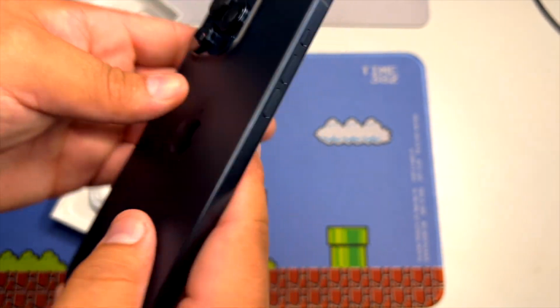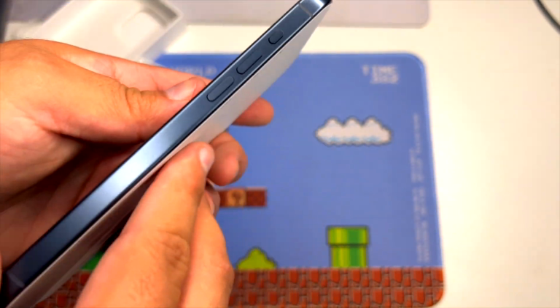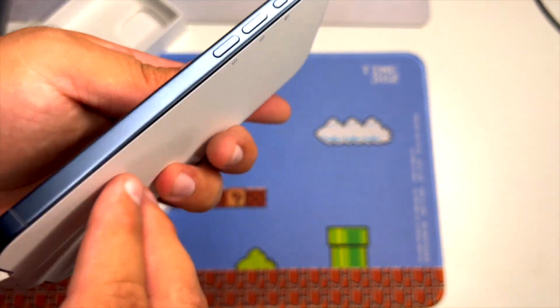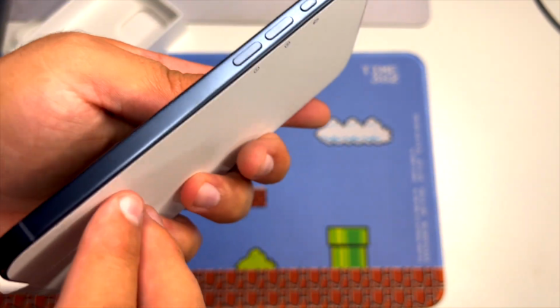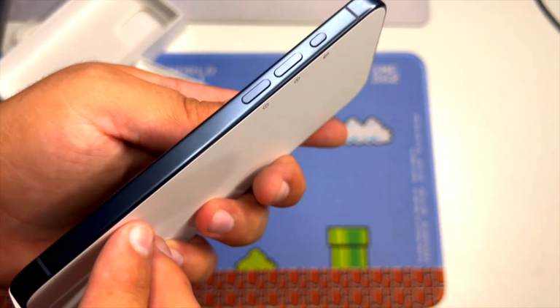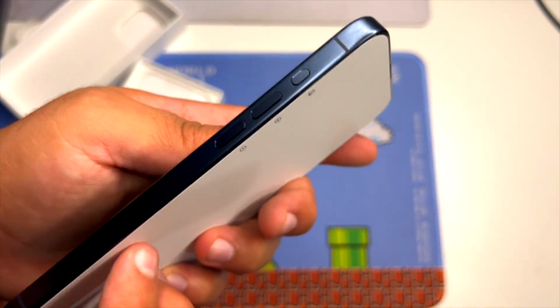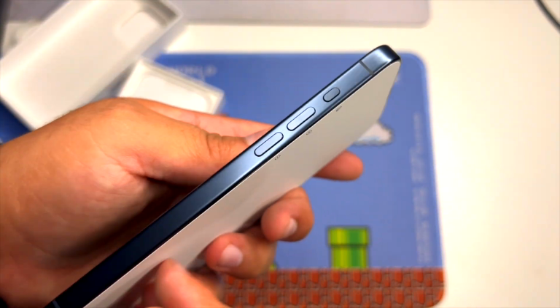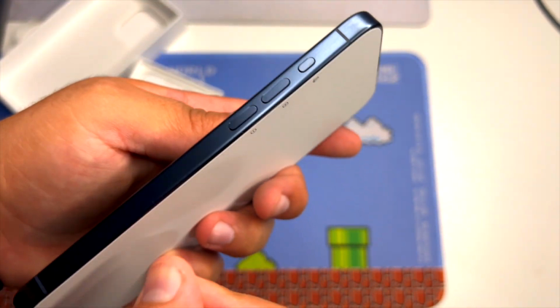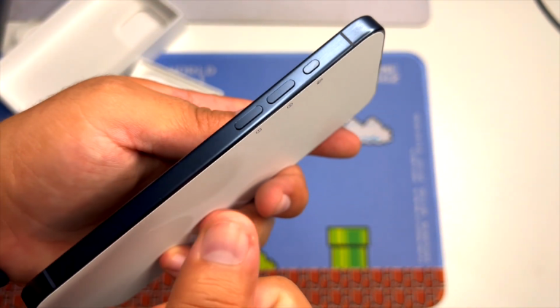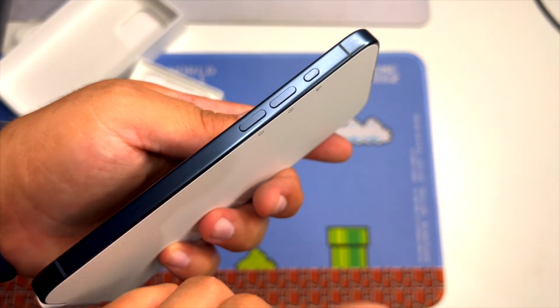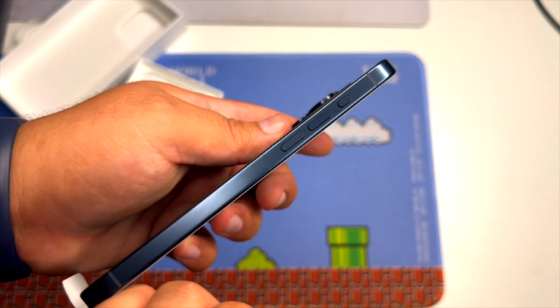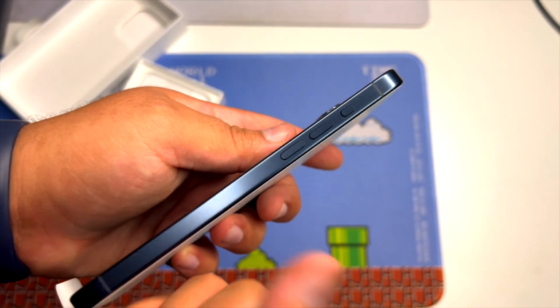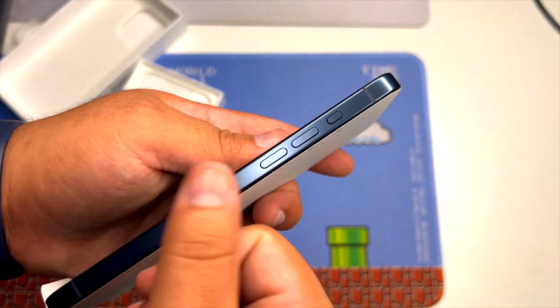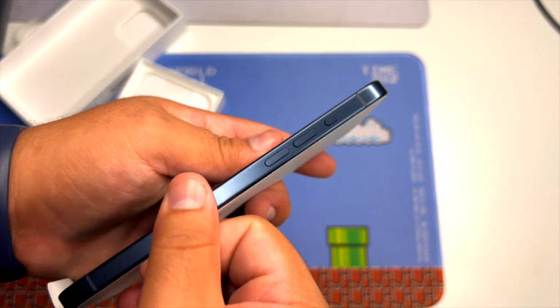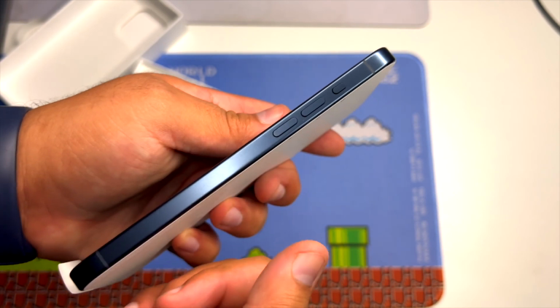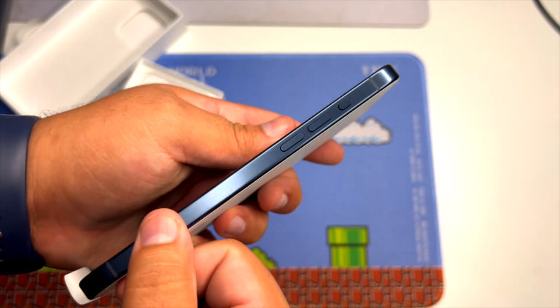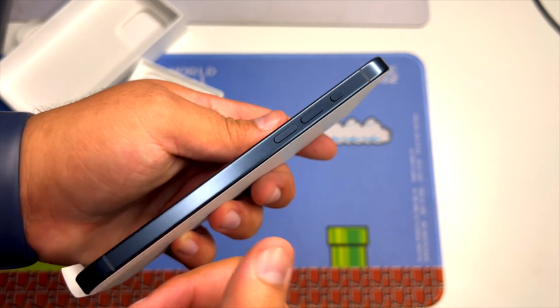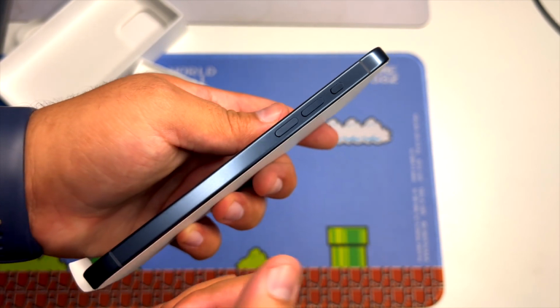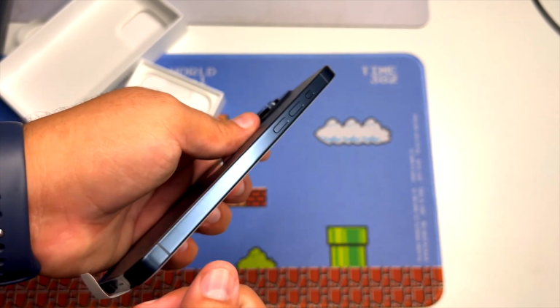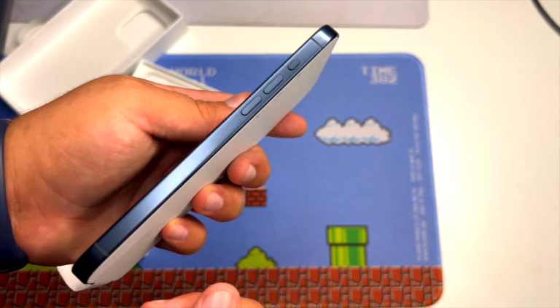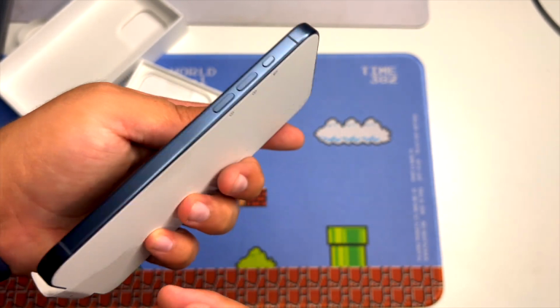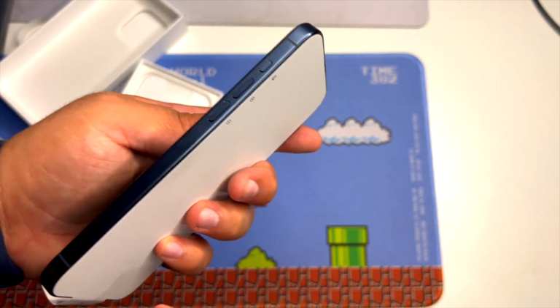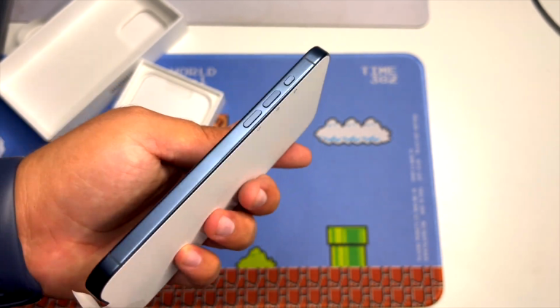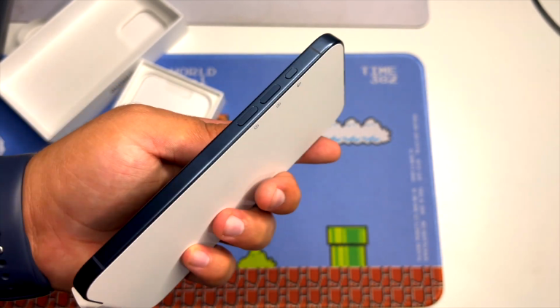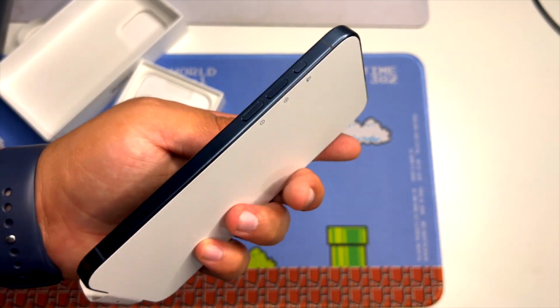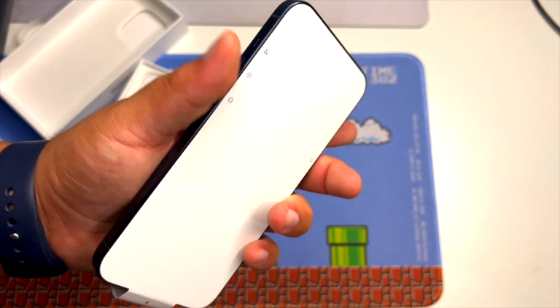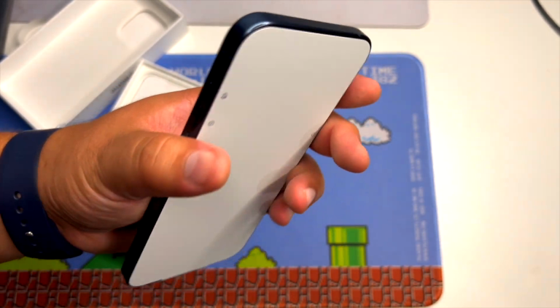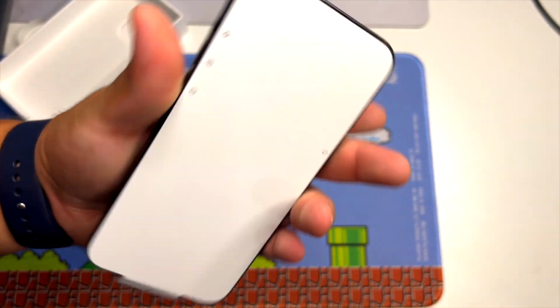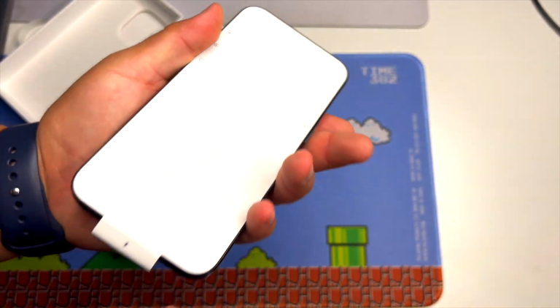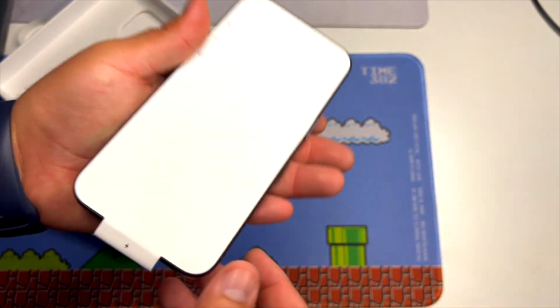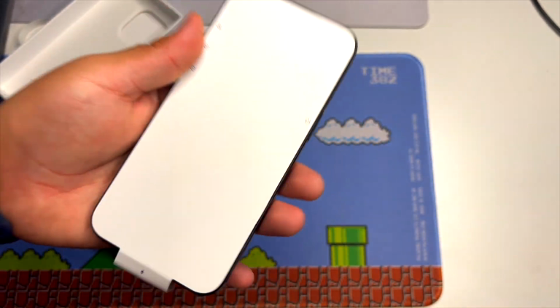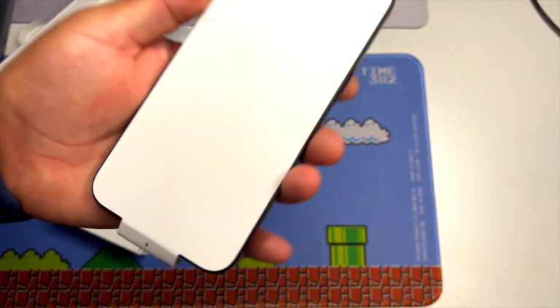As you can see, I saw people complaining about fingerprints being left on the device. Fresh impressions: it's not too bad as people were saying.